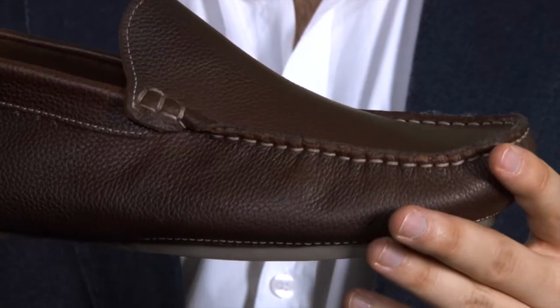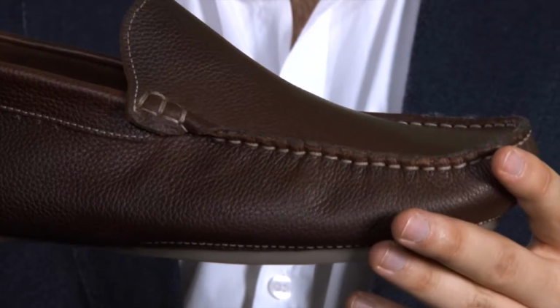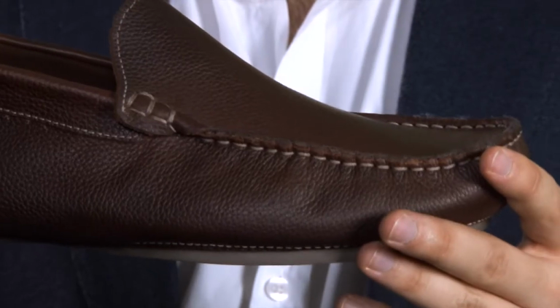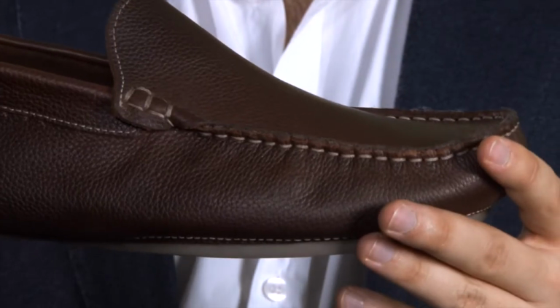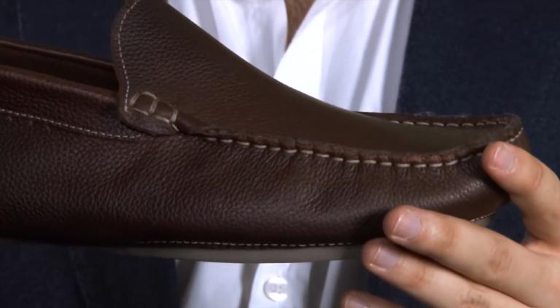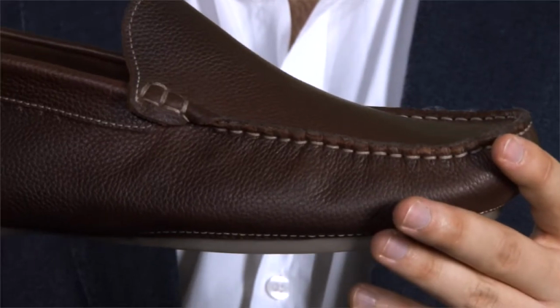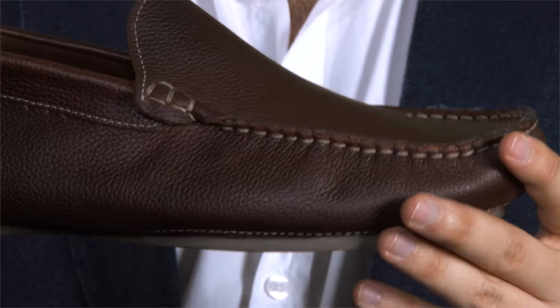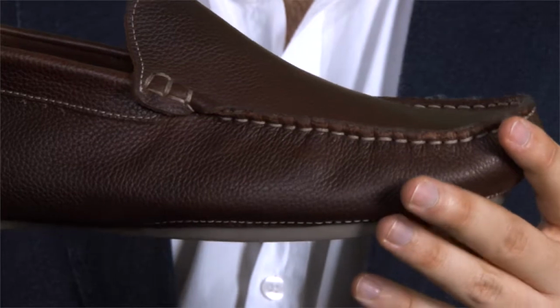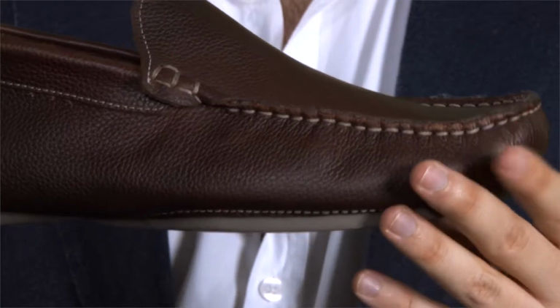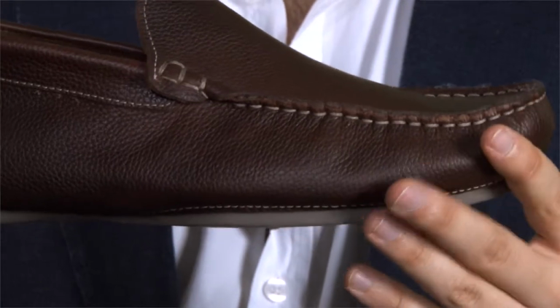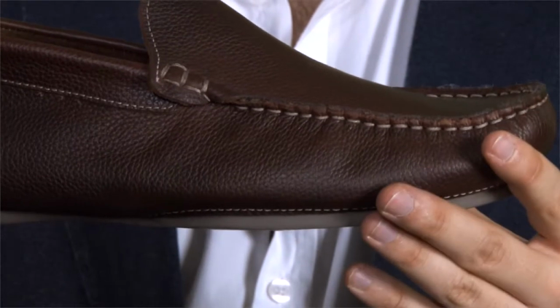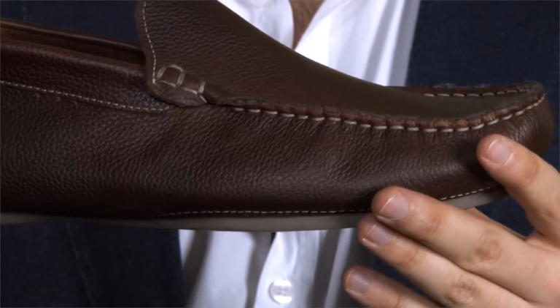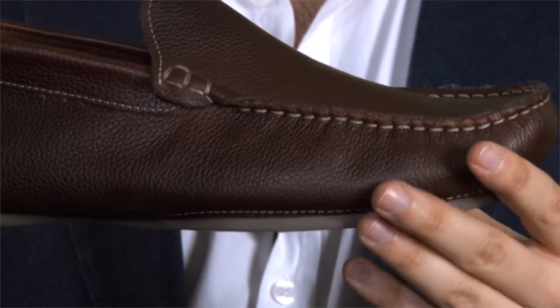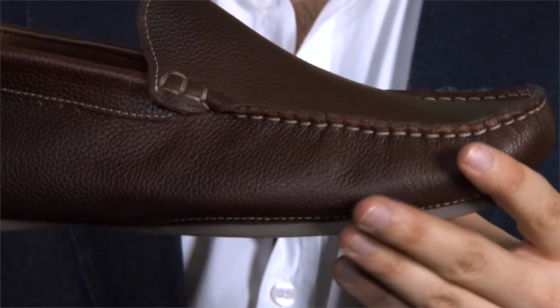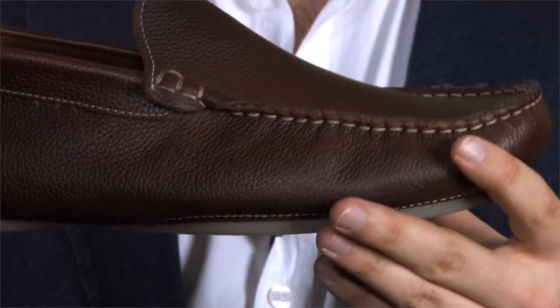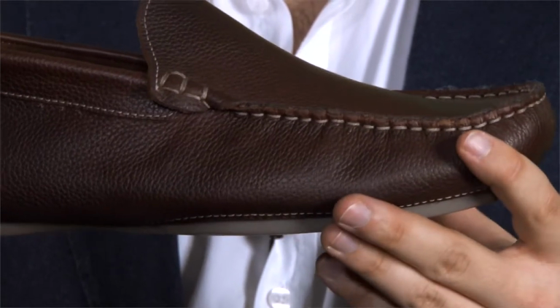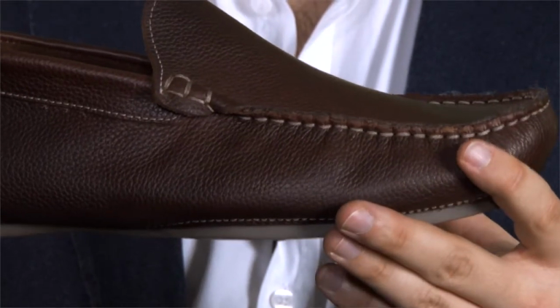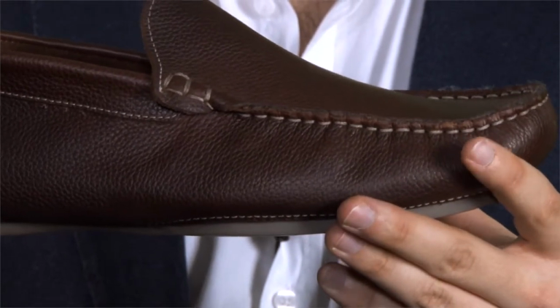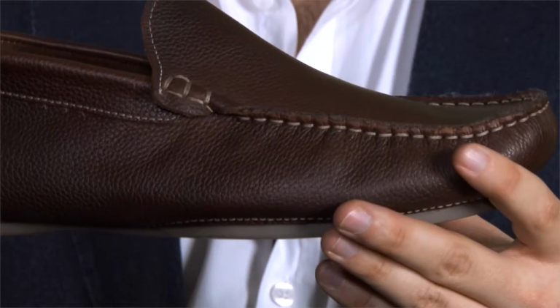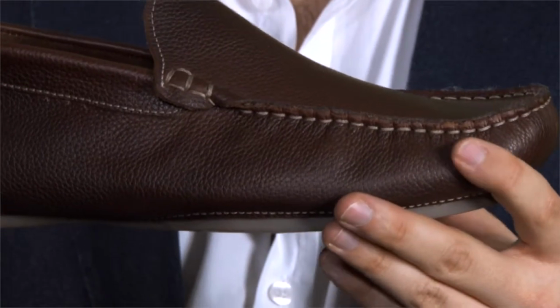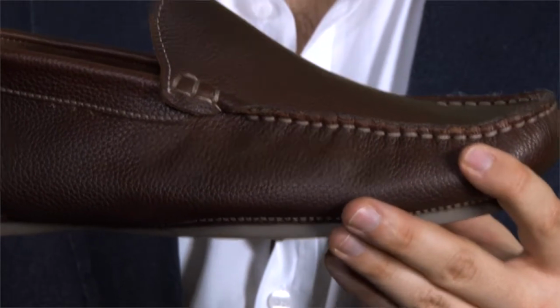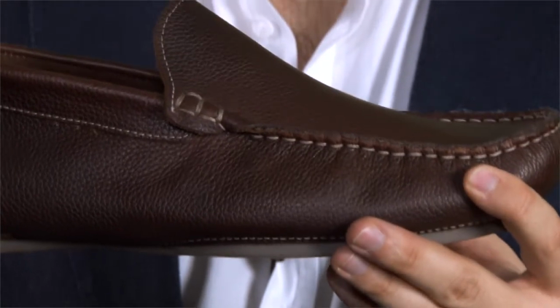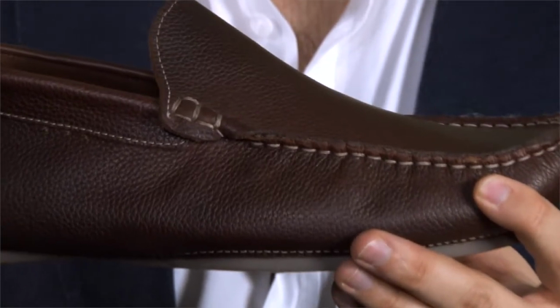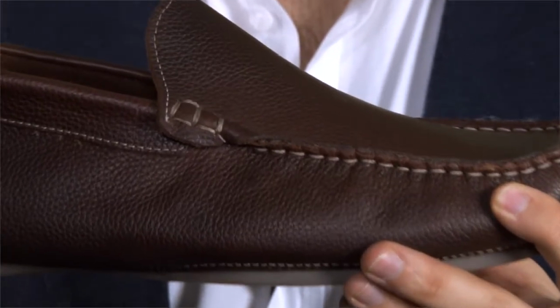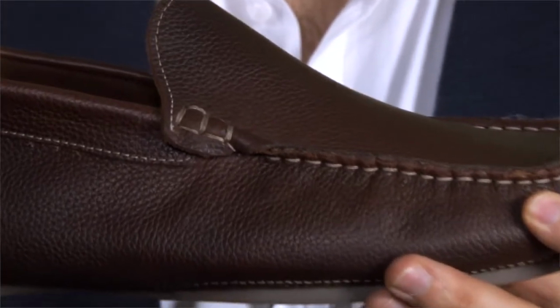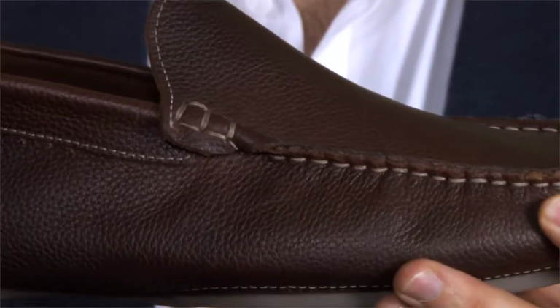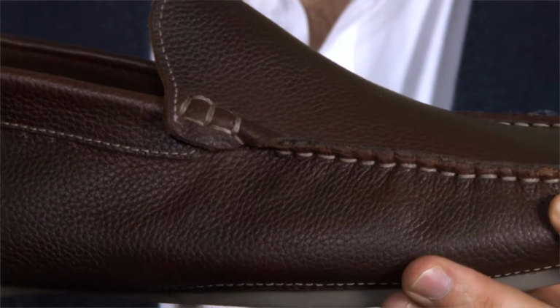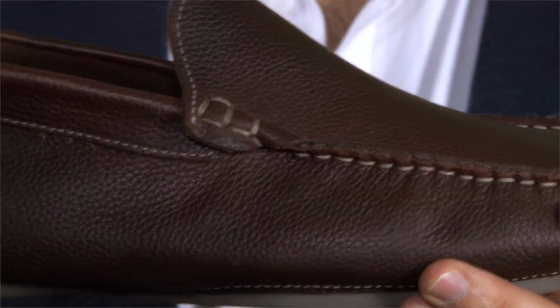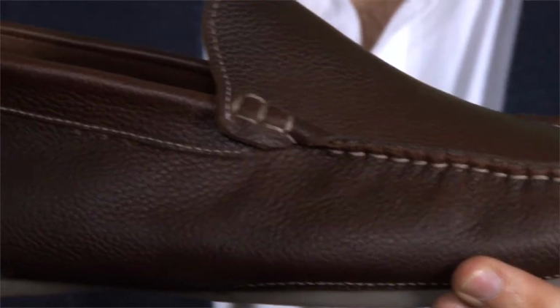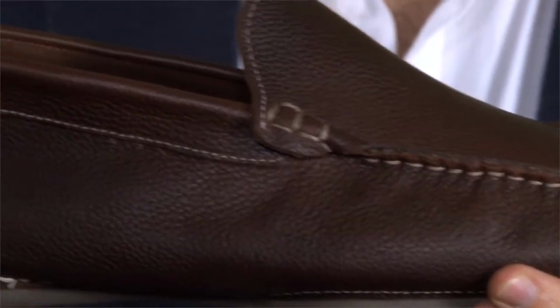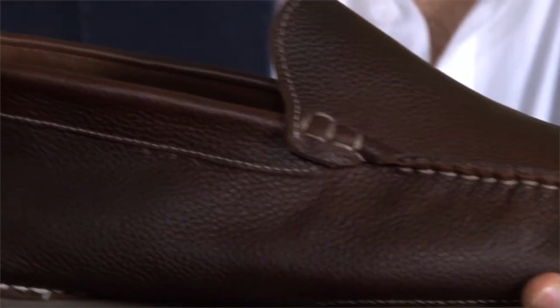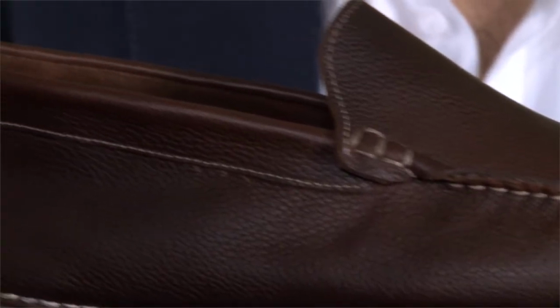Our prestige moccasins are made from the finest soft Italian leather and carefully hand-stitched, creating this wonderfully comfortable and durable casual shoe.